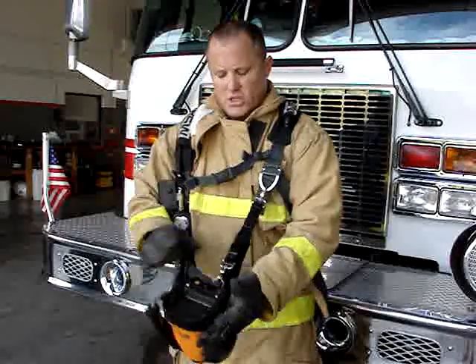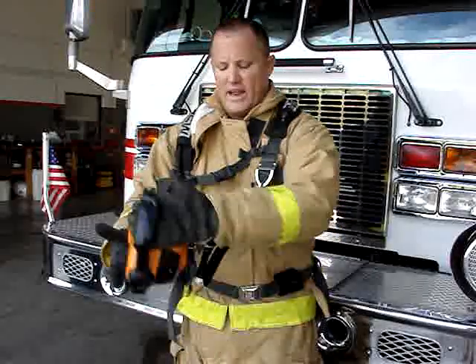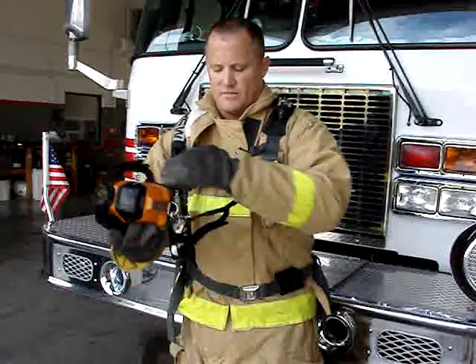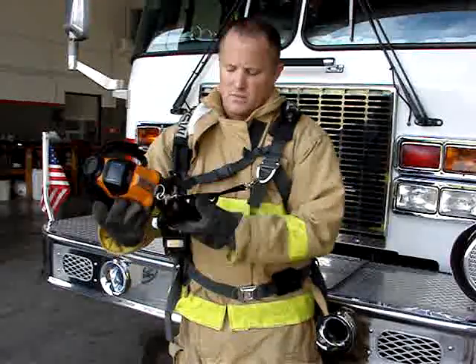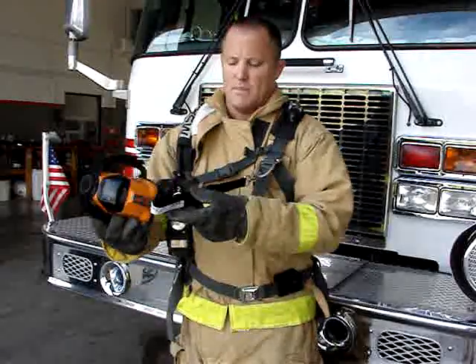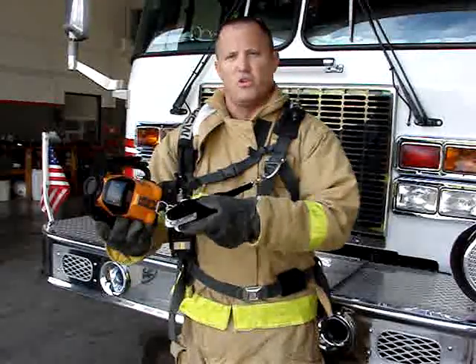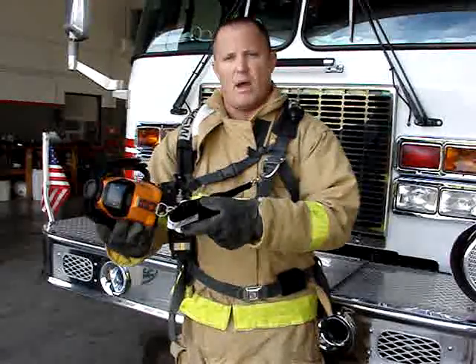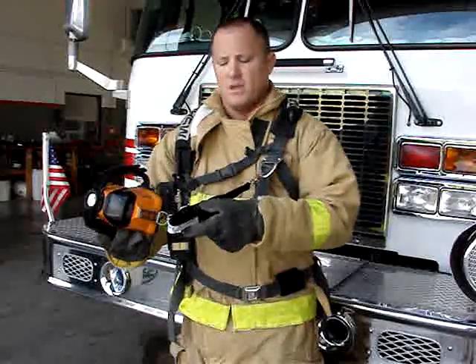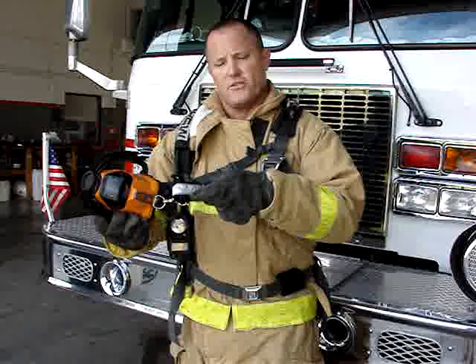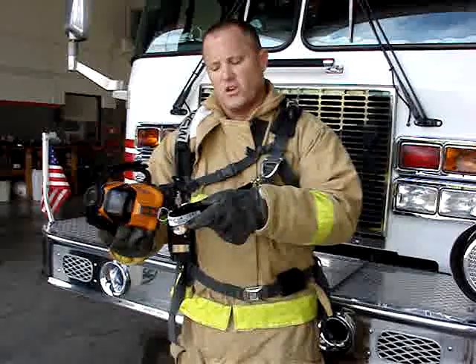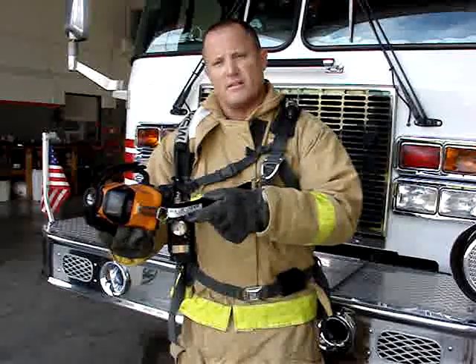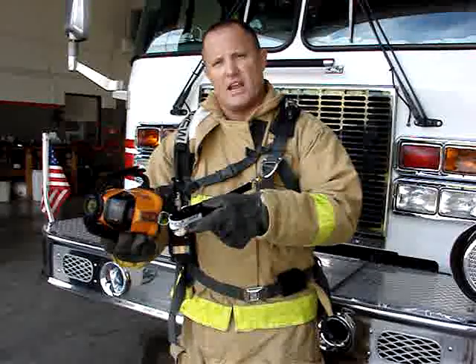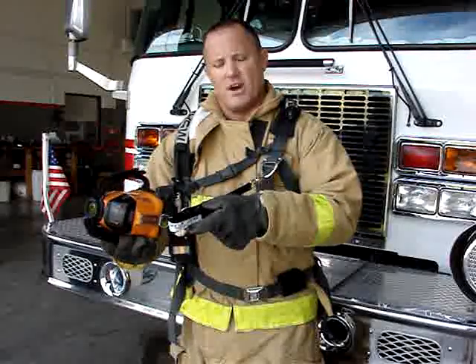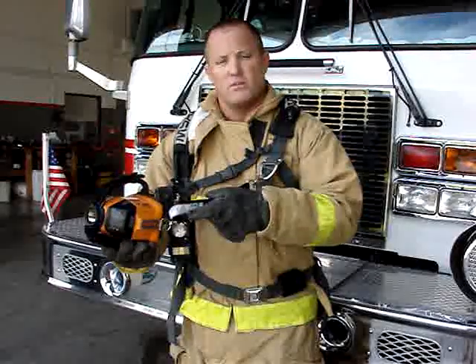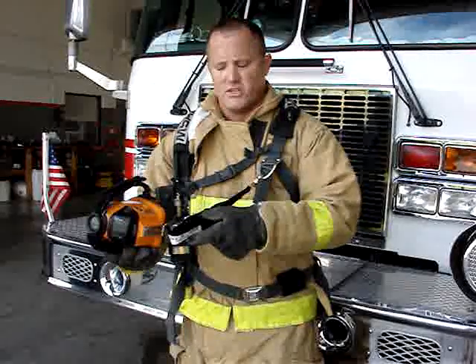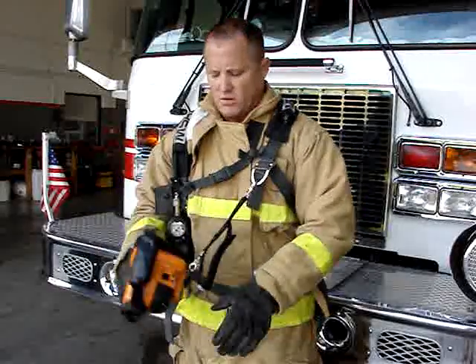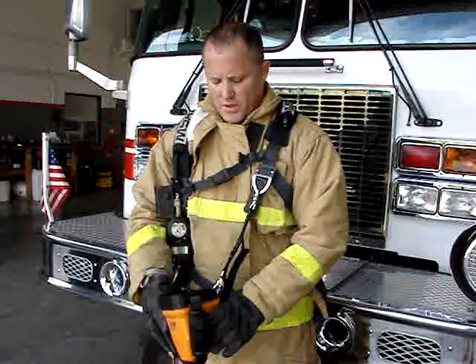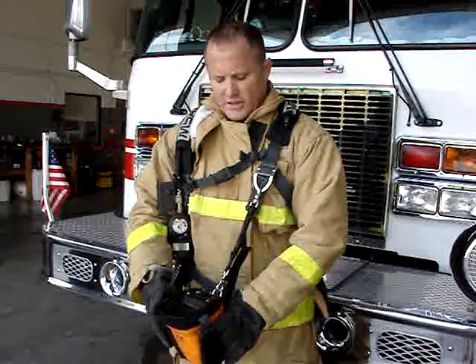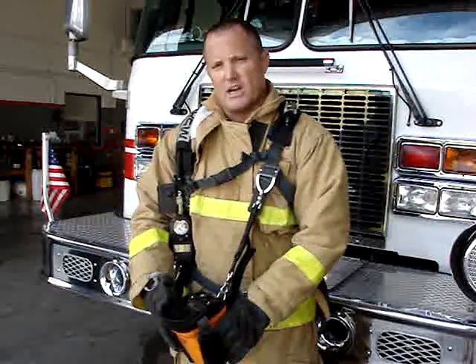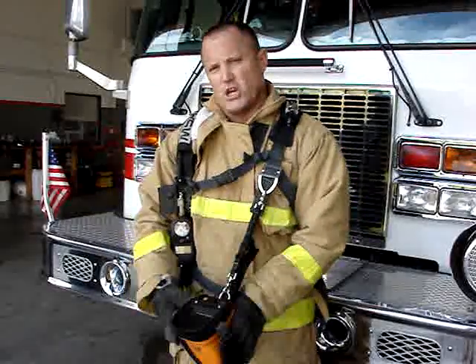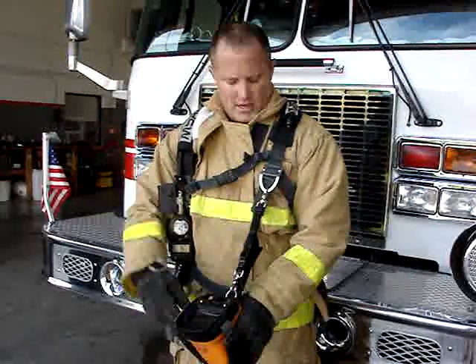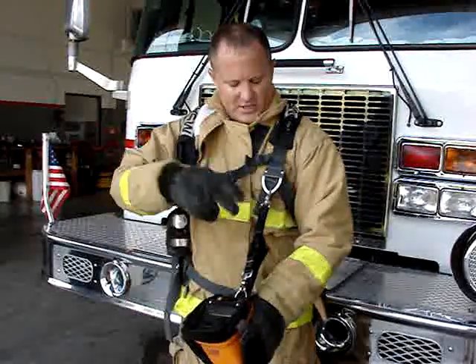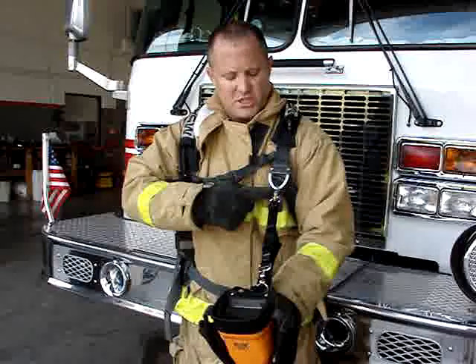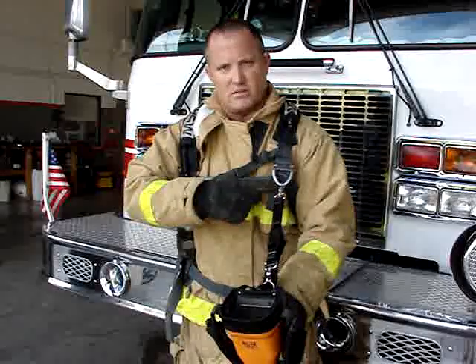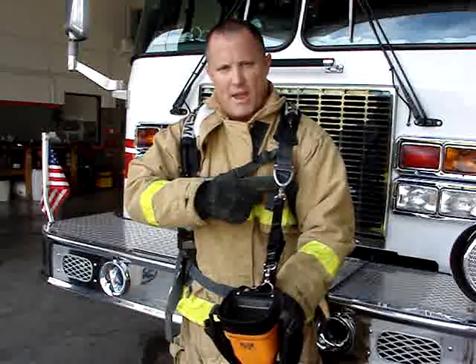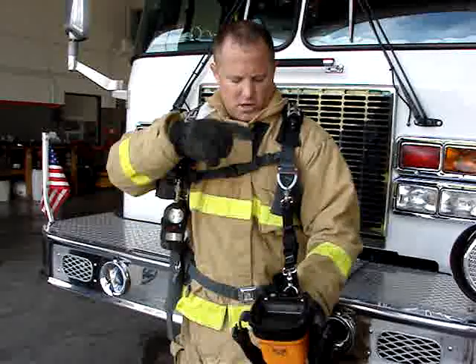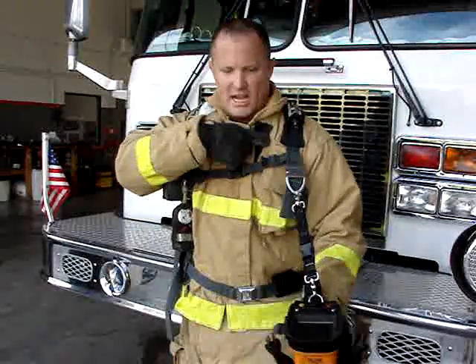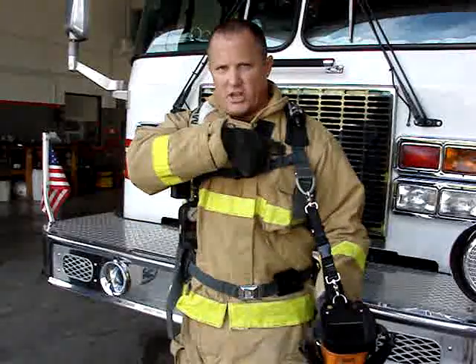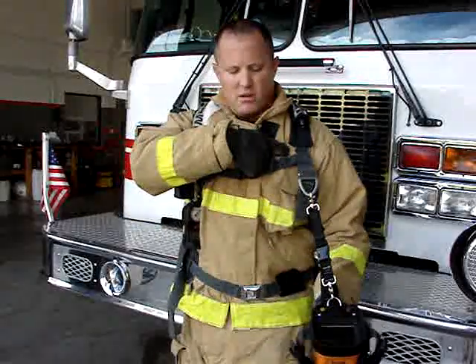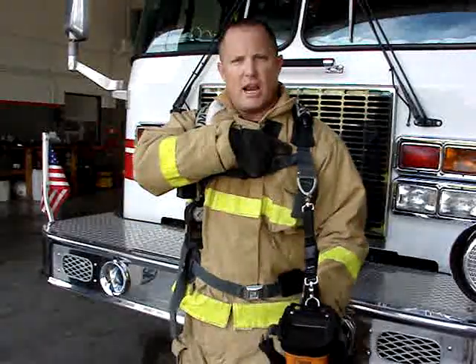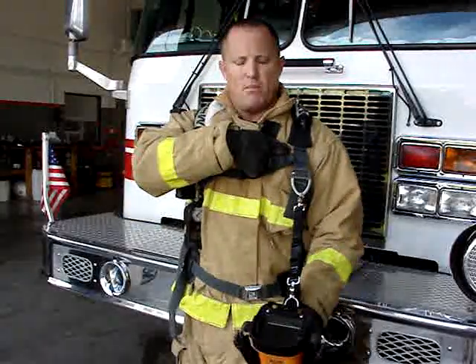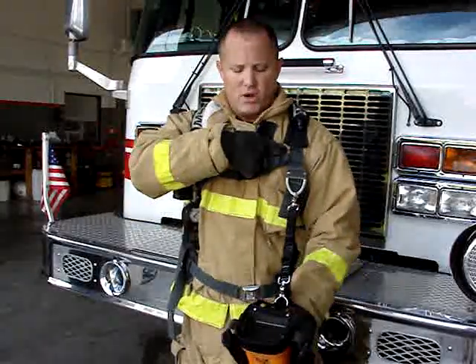It also has about two feet of webbing. It's also contained by Velcro — fire-resistant Velcro. I'm going to show you where it attaches to the air pack. It can also attach to your gear at a radio mic strap.